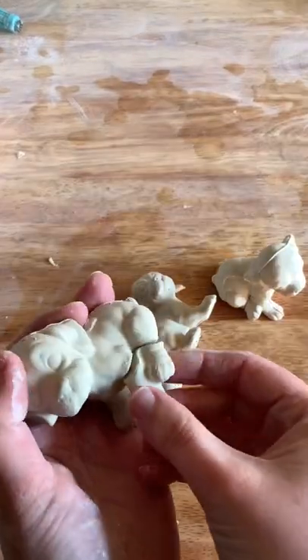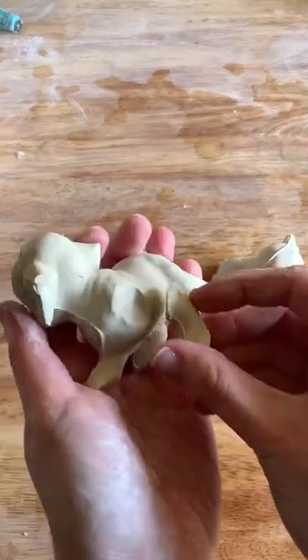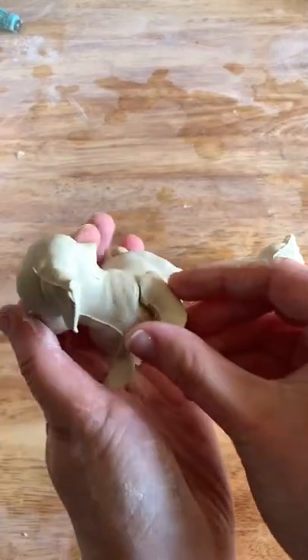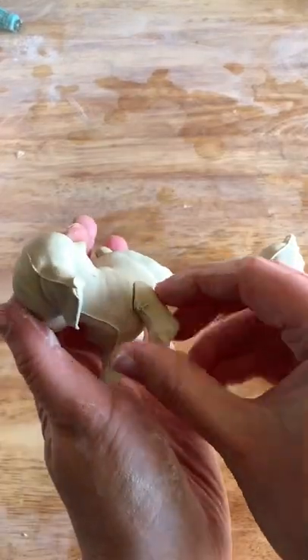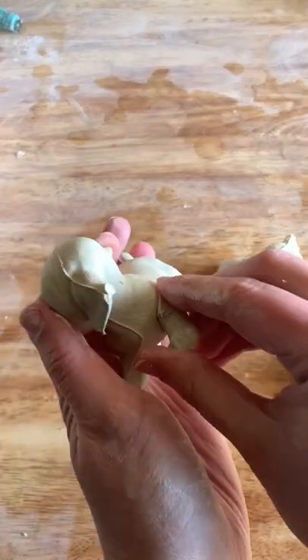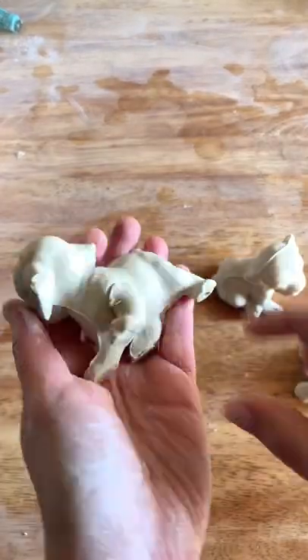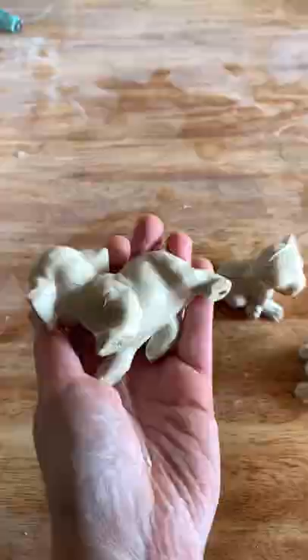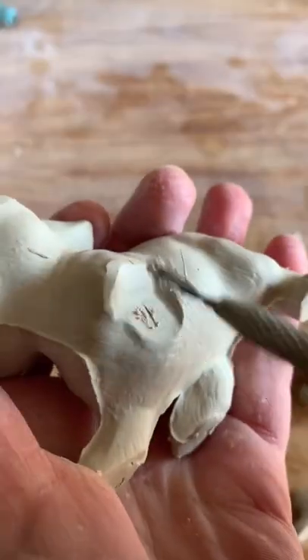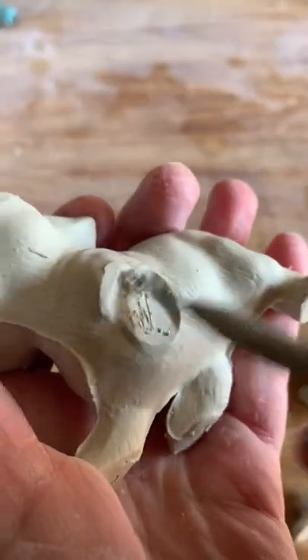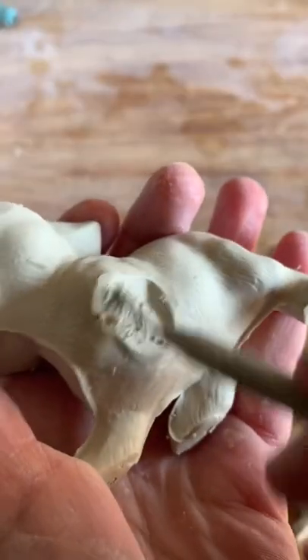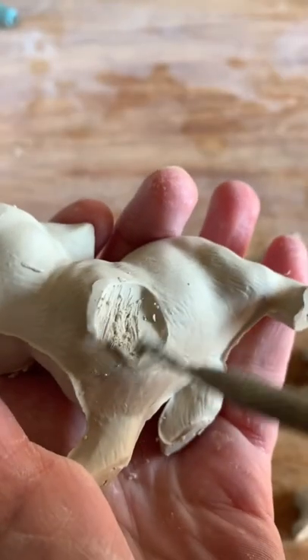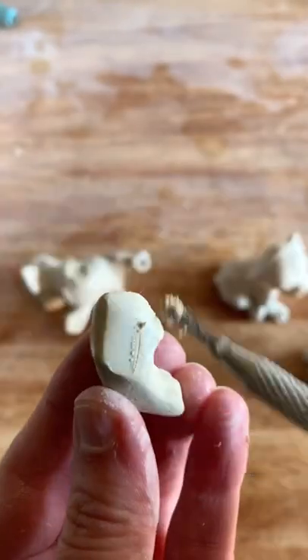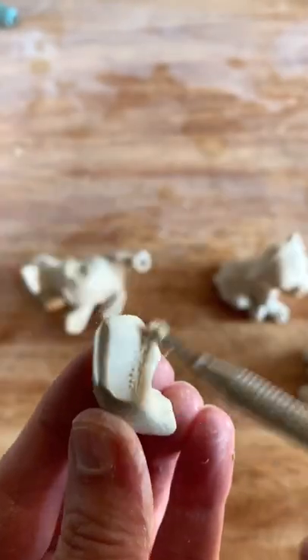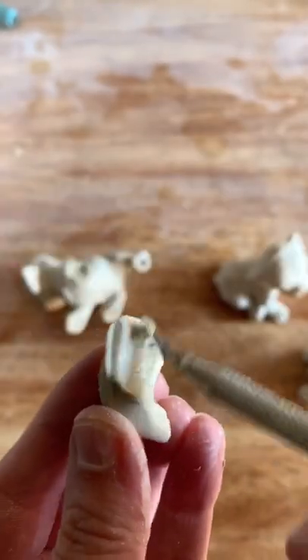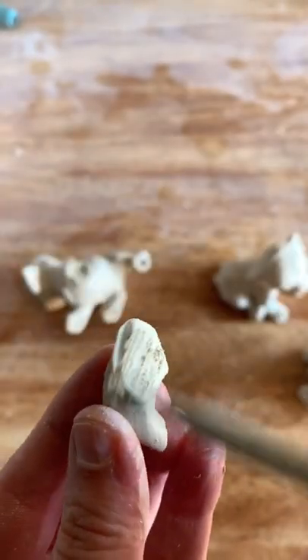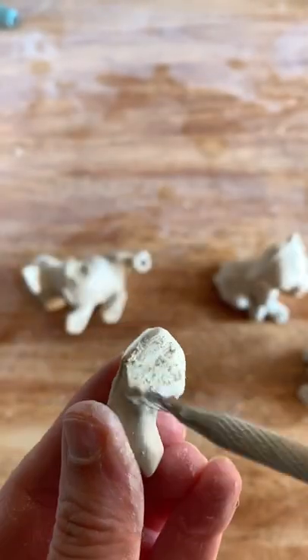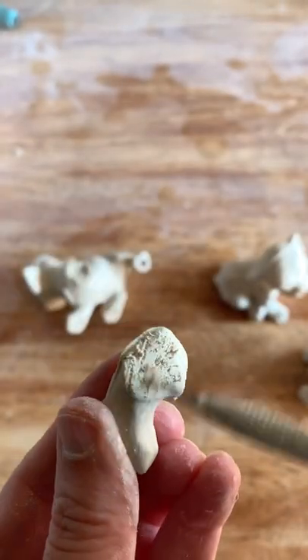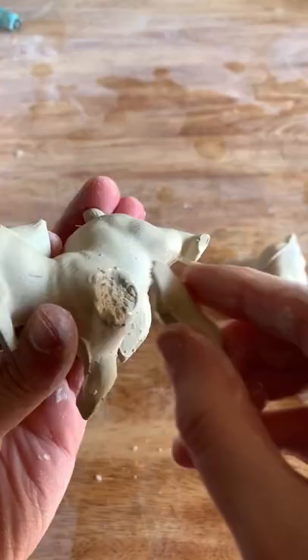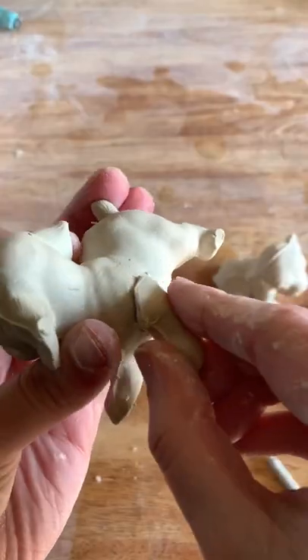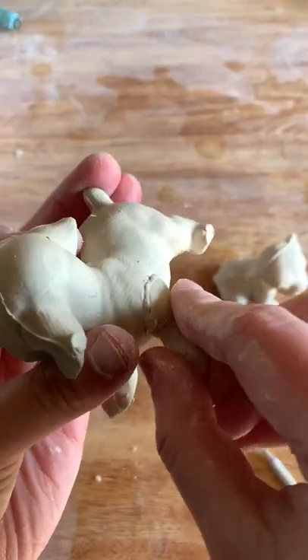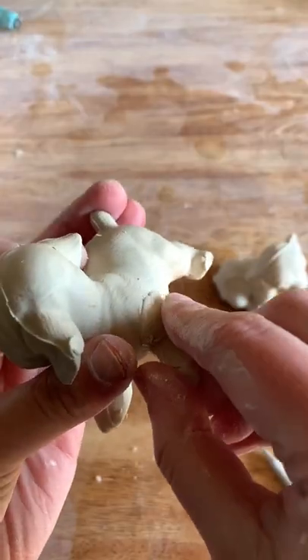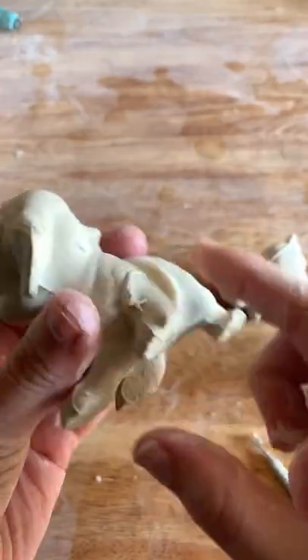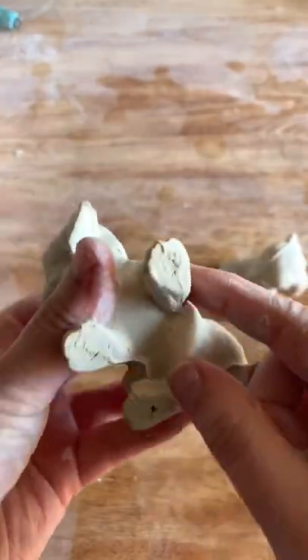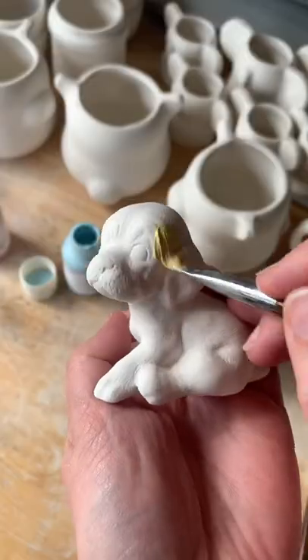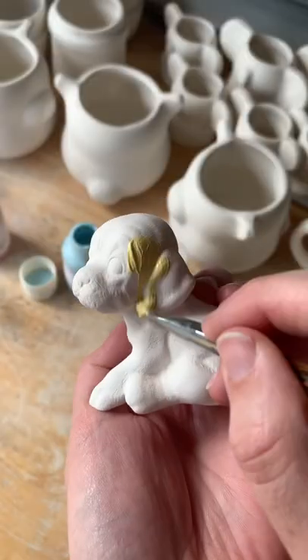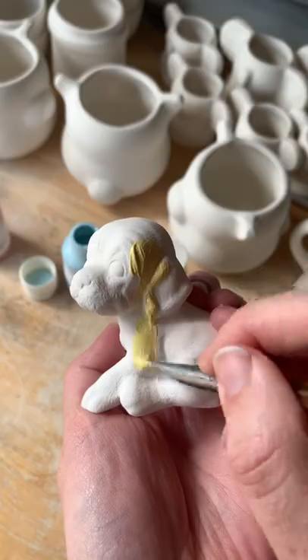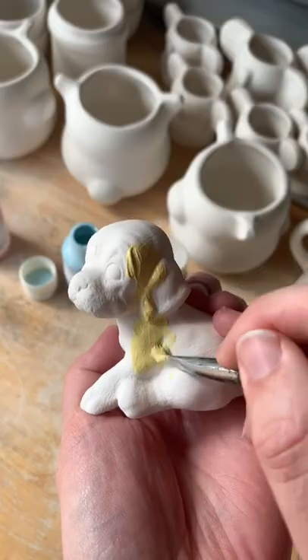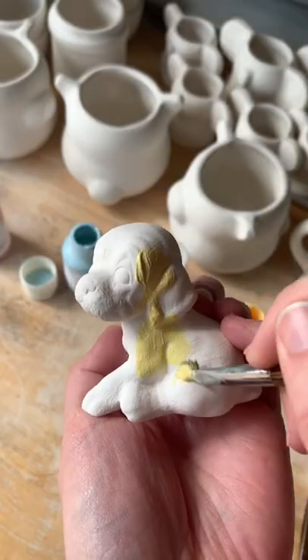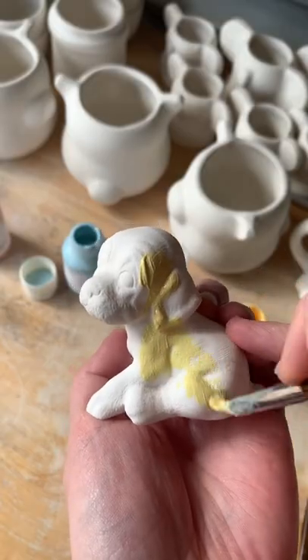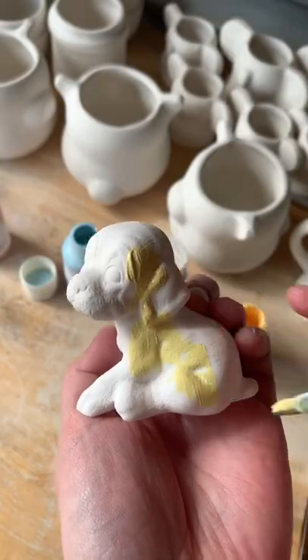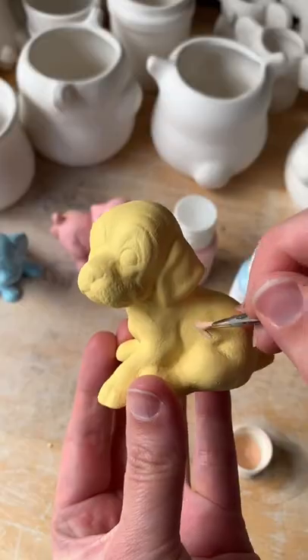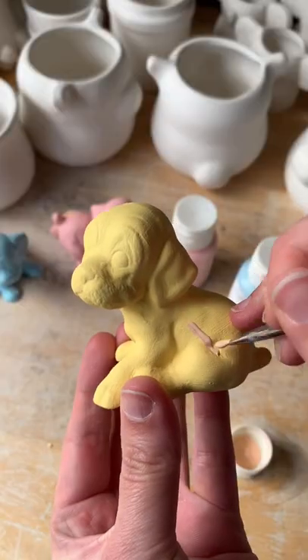I had a pretty average week this week, so I'm painting this week's reveal with acrylic paint again, and I decided I wanted to paint three foods that make me super happy.